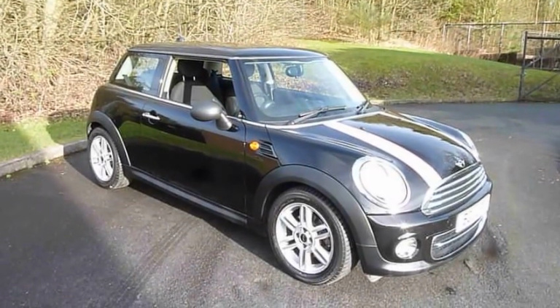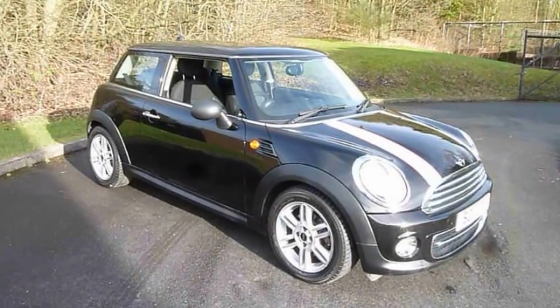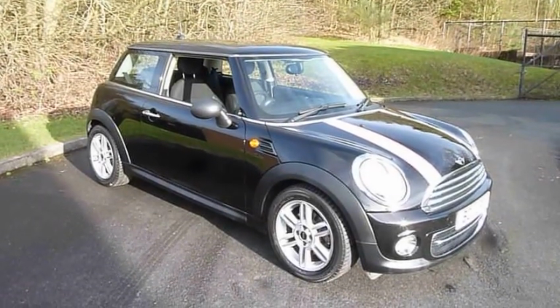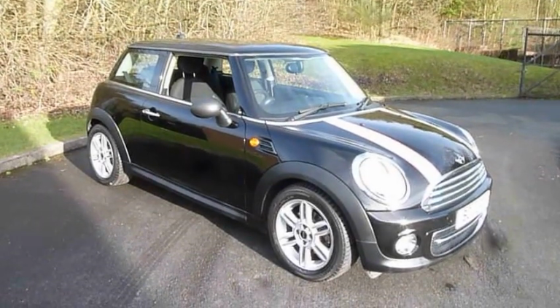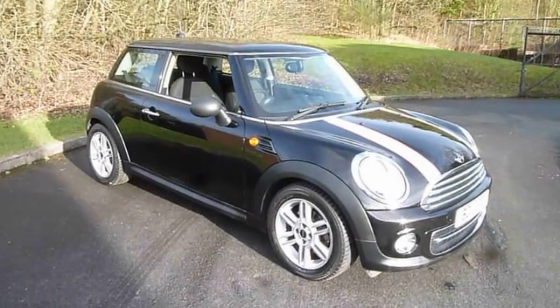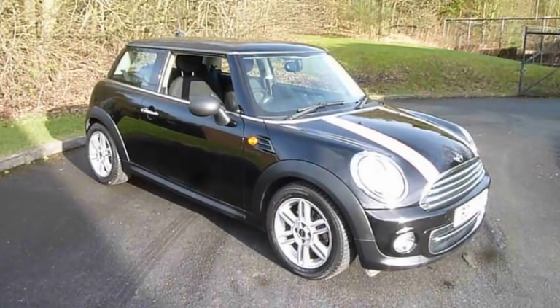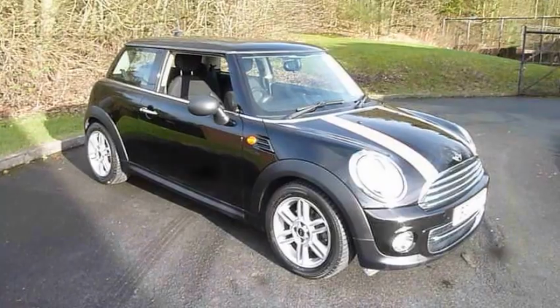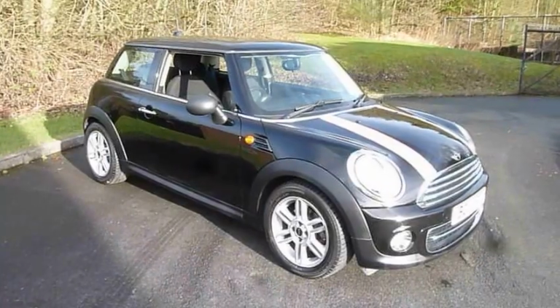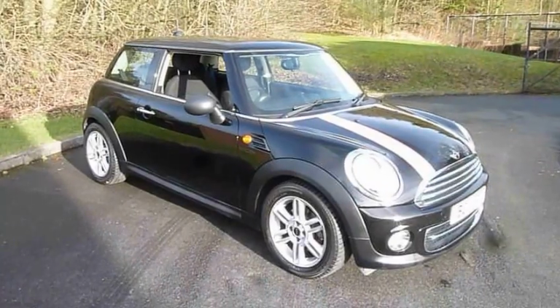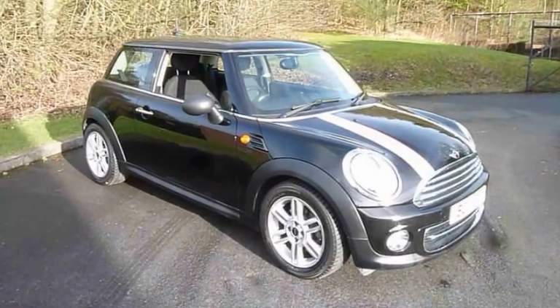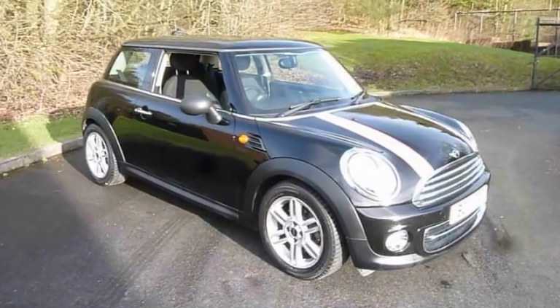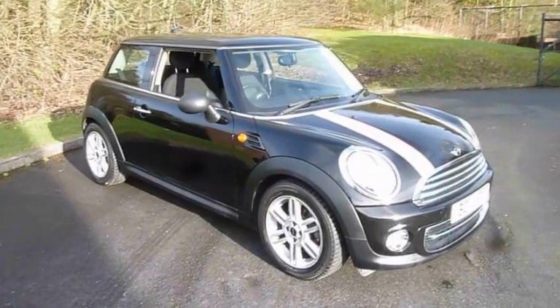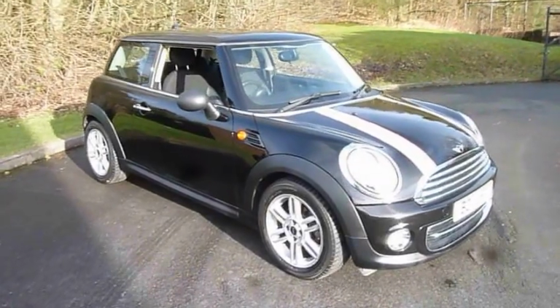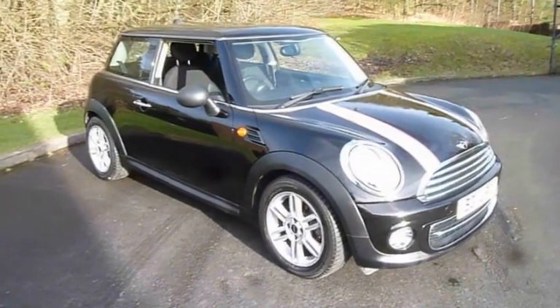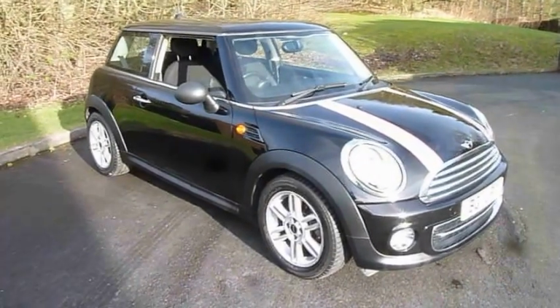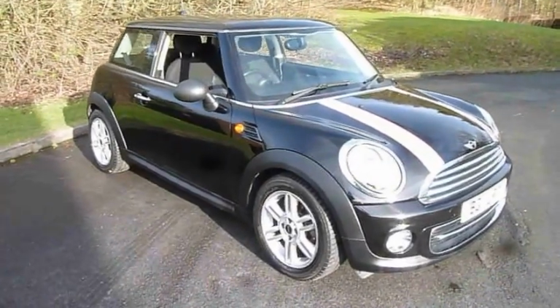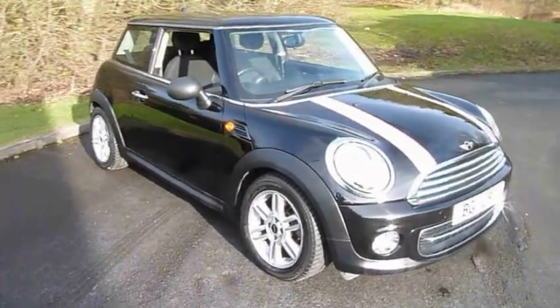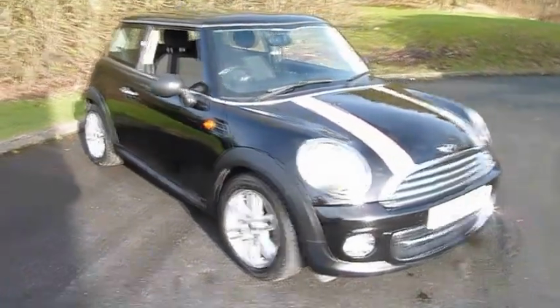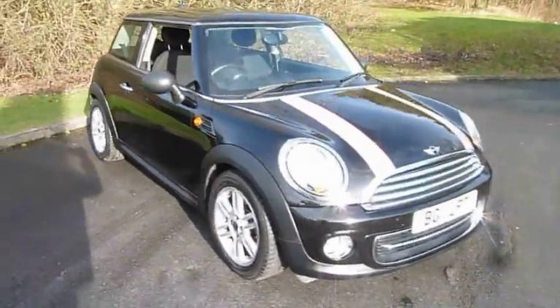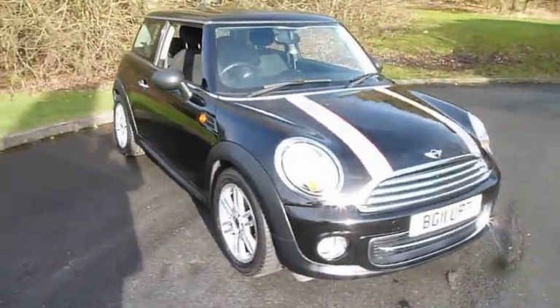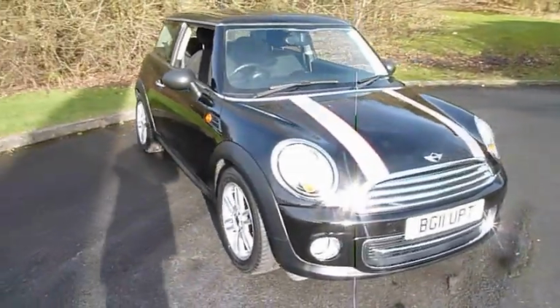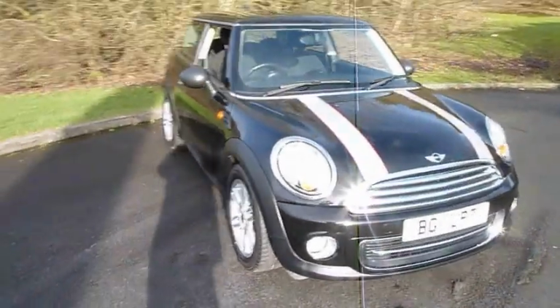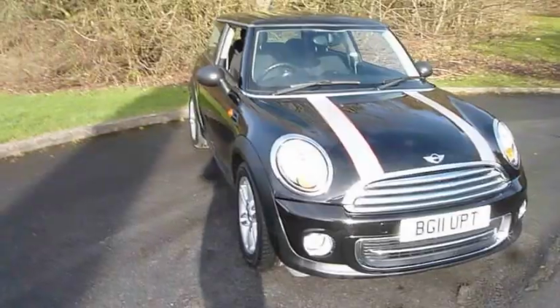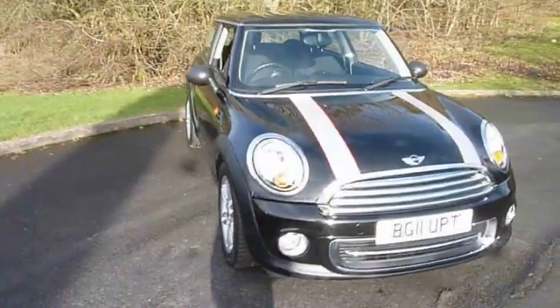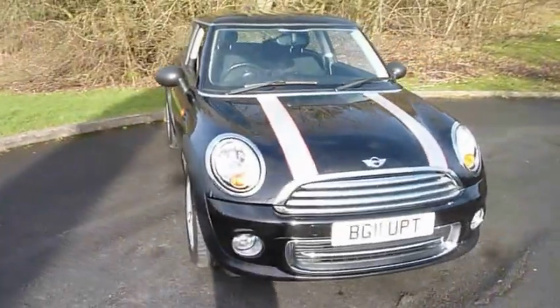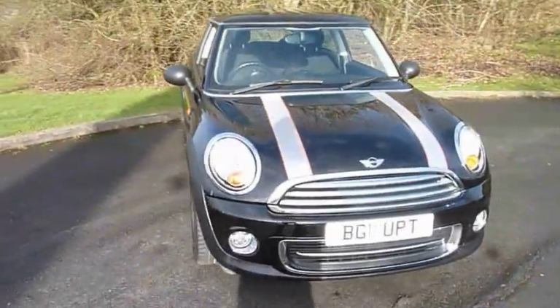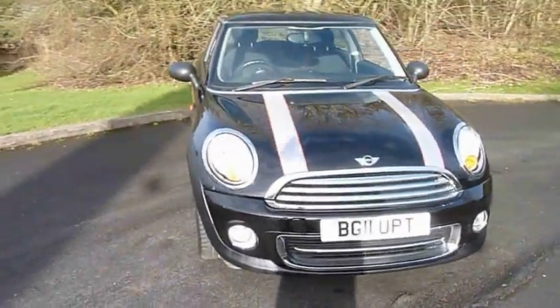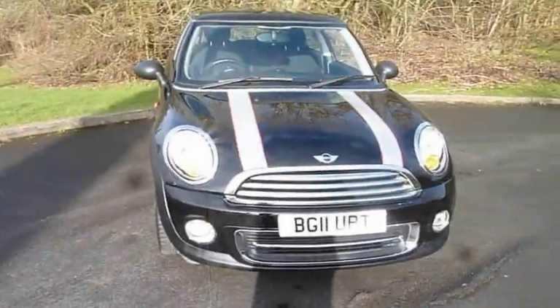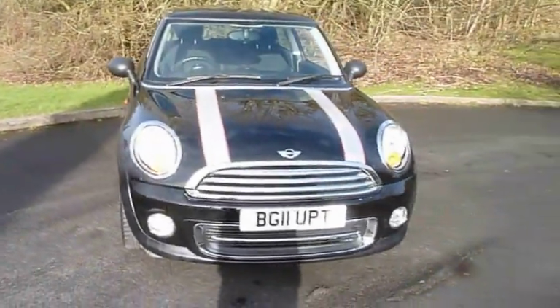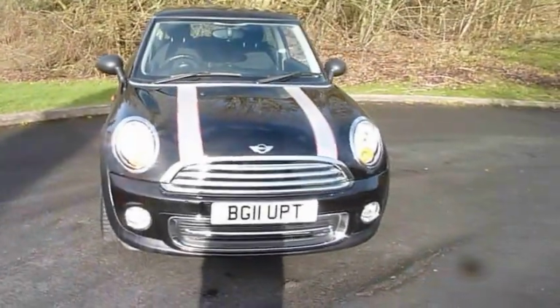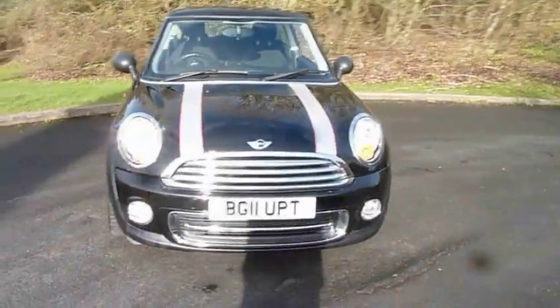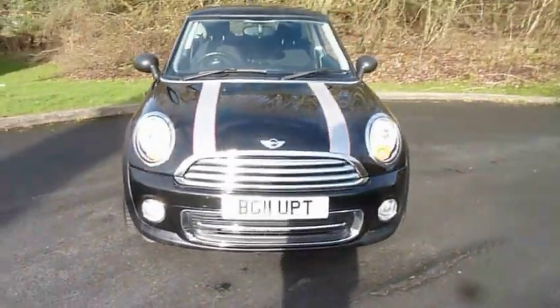Welcome to JT News in Telford. My name's Mark and today I'm going to show you this very nice example of a MINI fitted with the quite rare and very popular automatic gearbox.